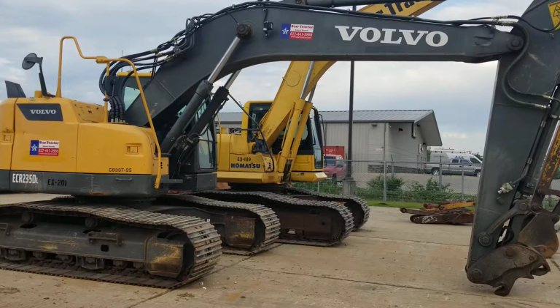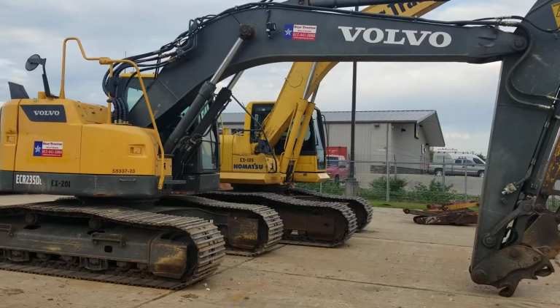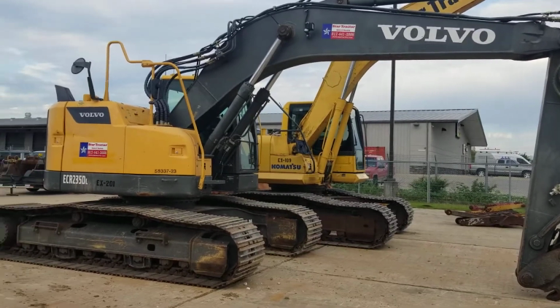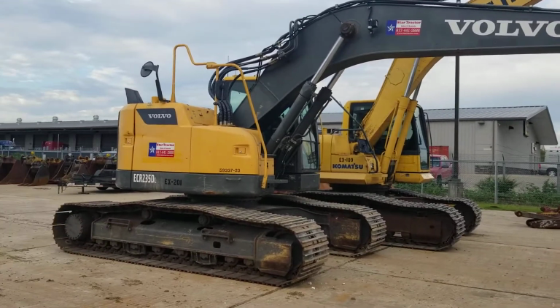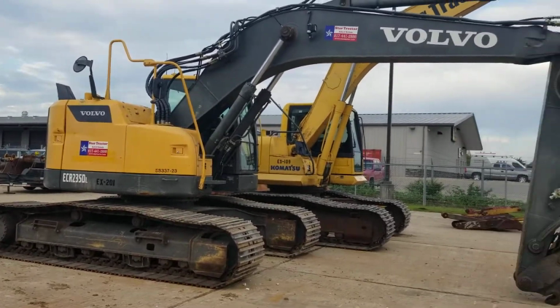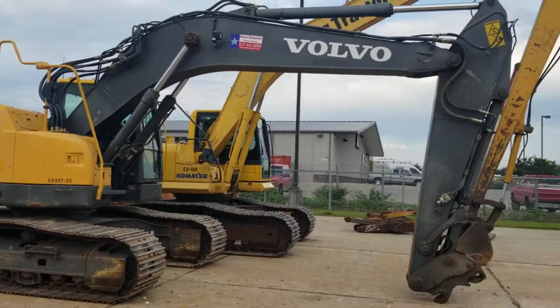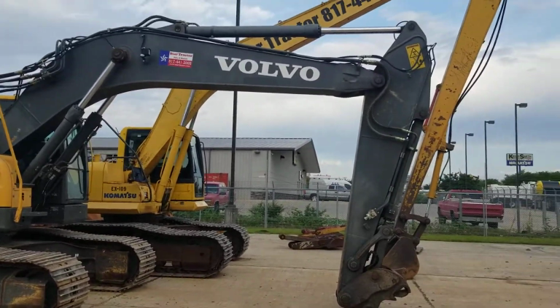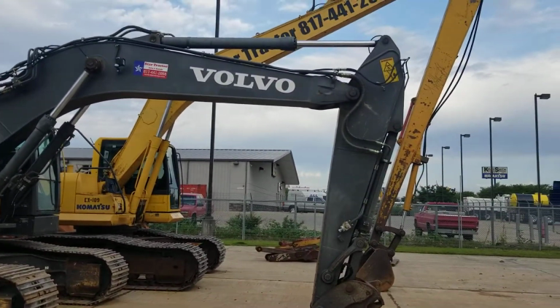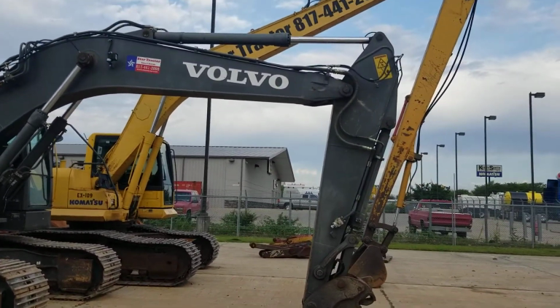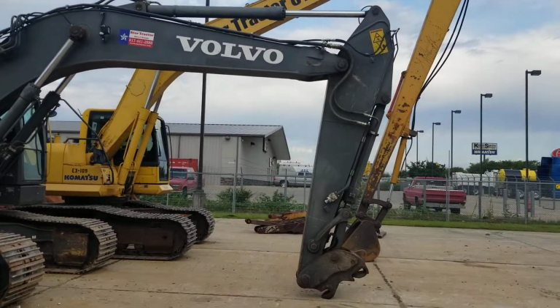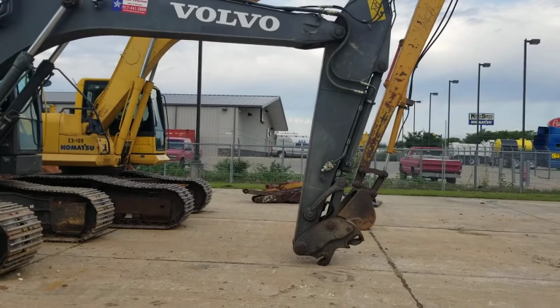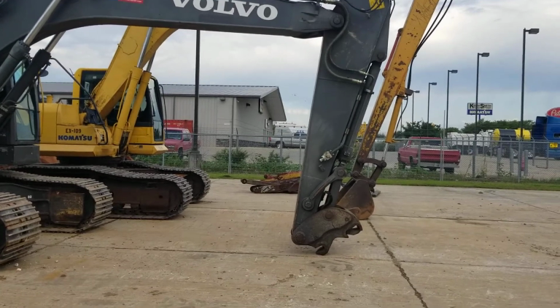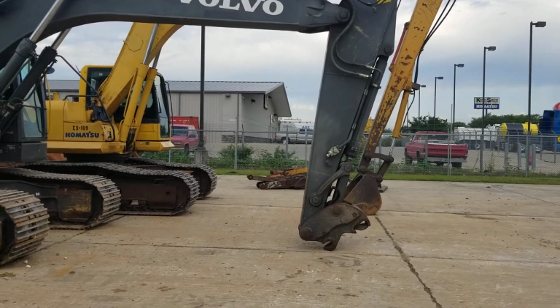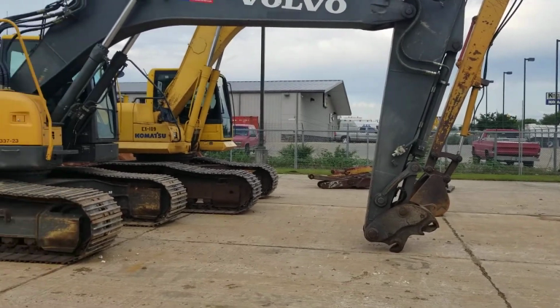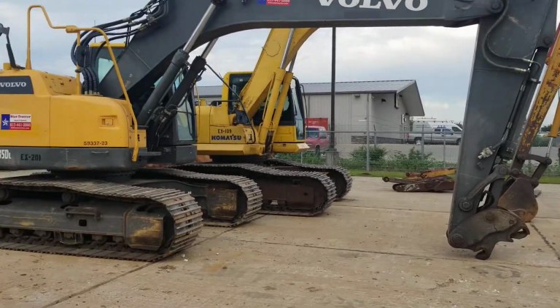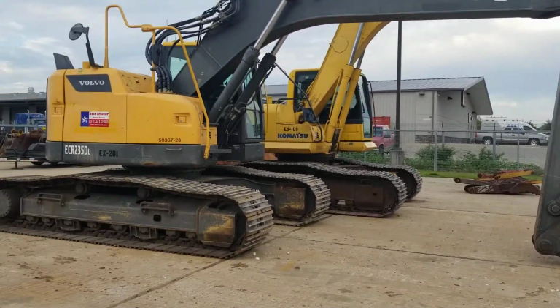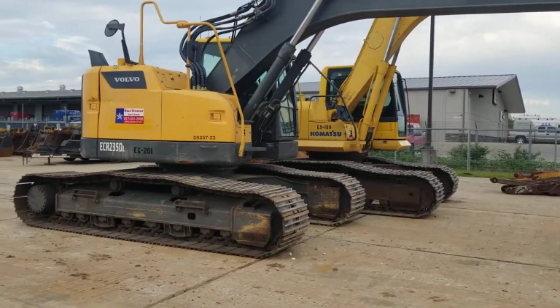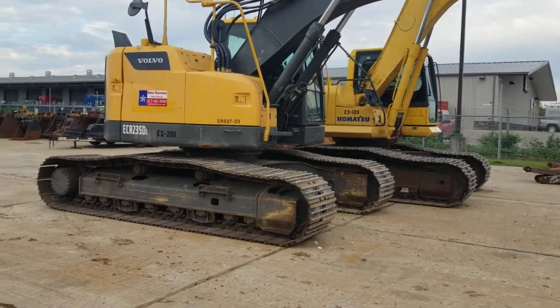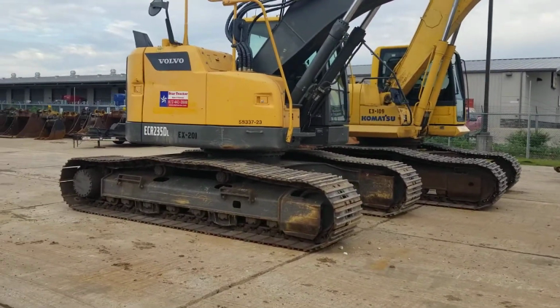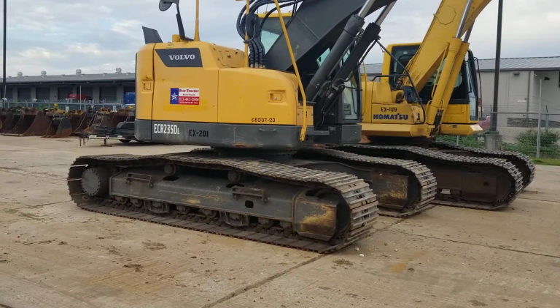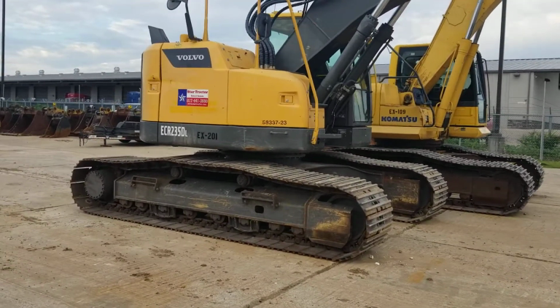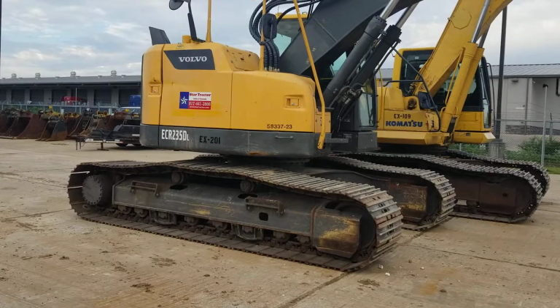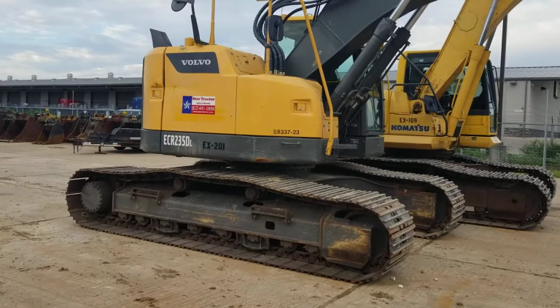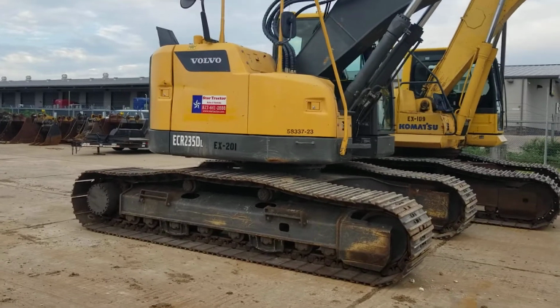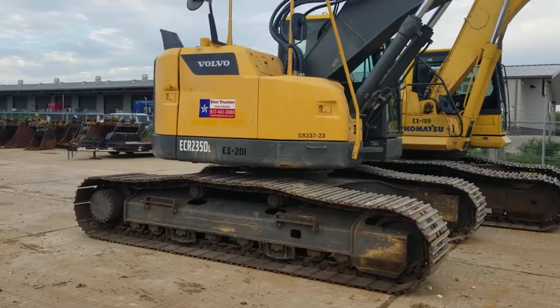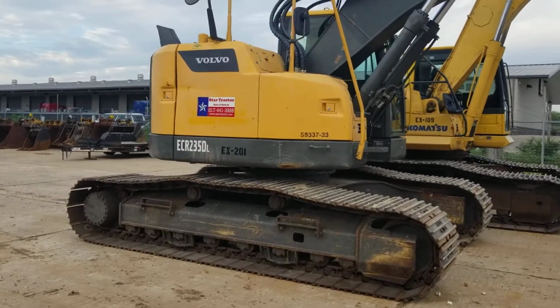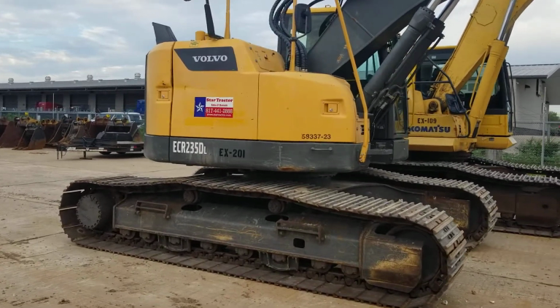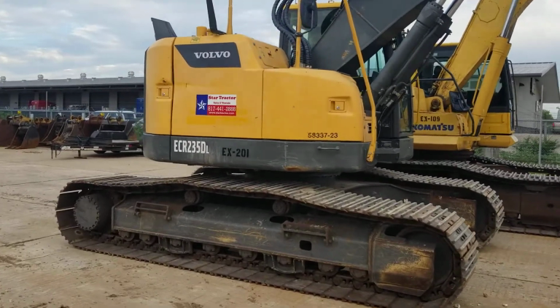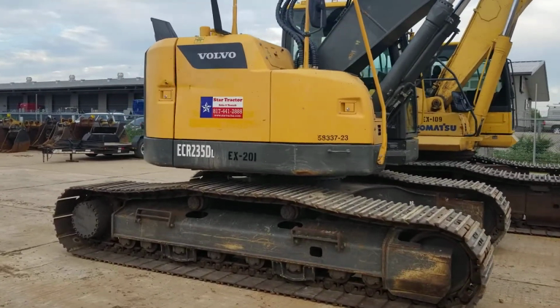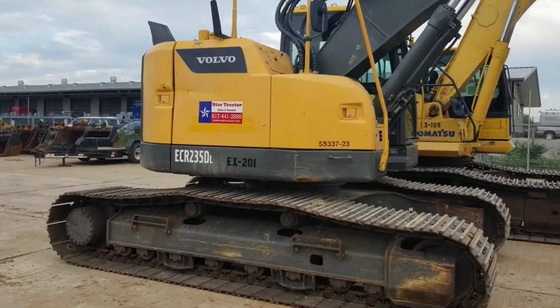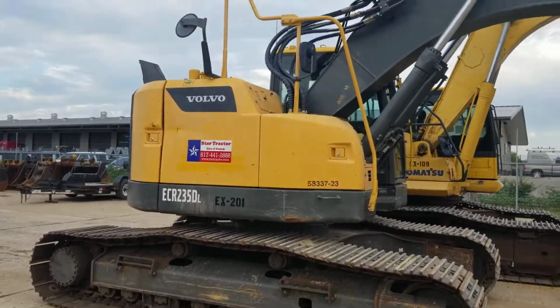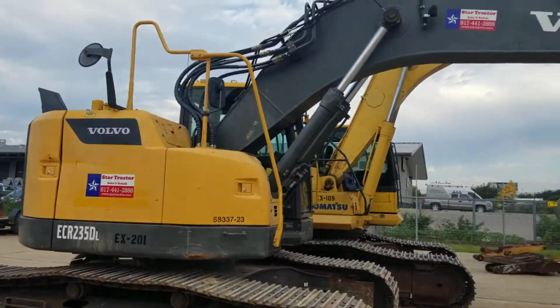Hi, this is Kevin Cook, the heavy equipment guy here at Star Tractor. We just picked up this gem, a zero-turn excavator, a Volvo ECR 235DL, as you can see right there.